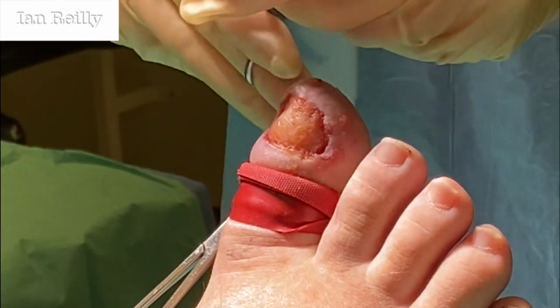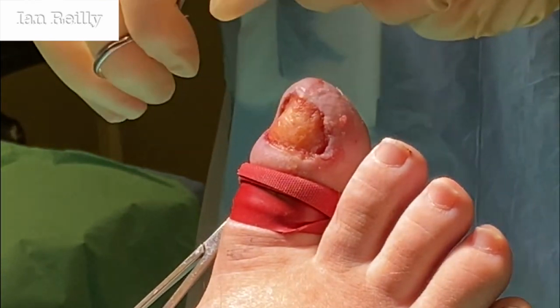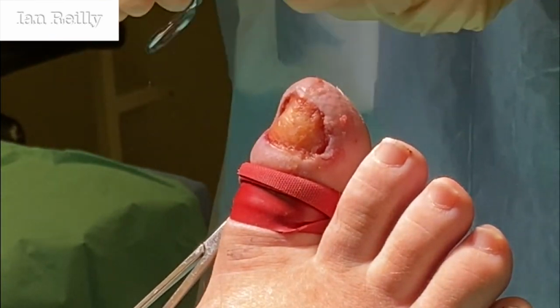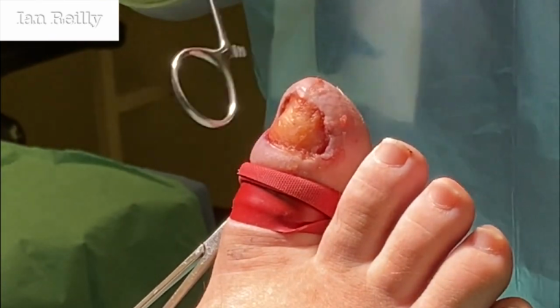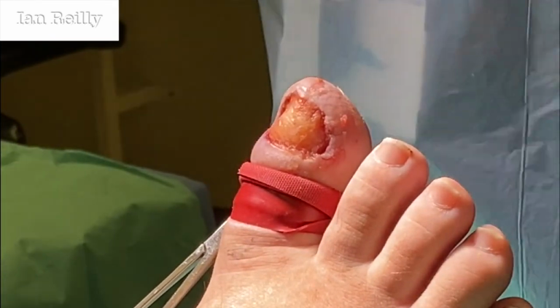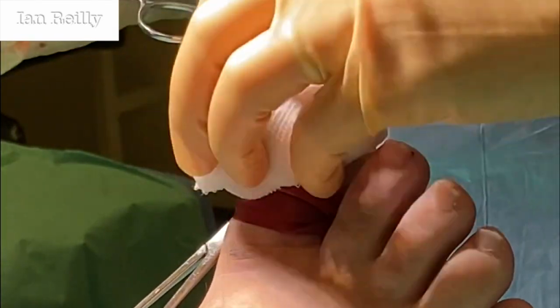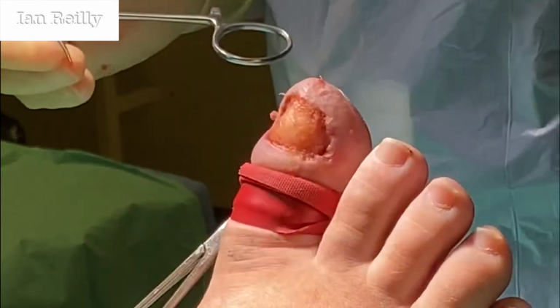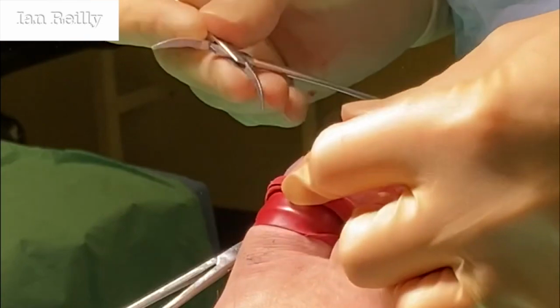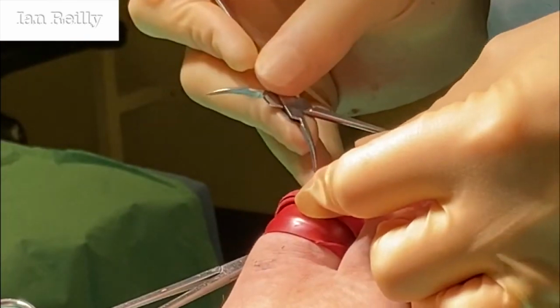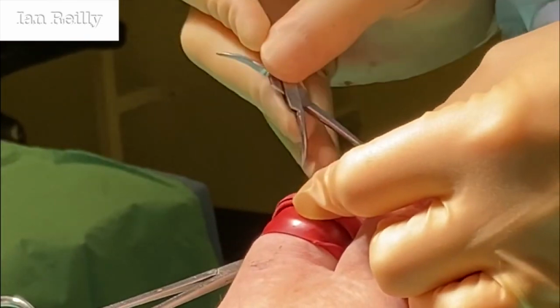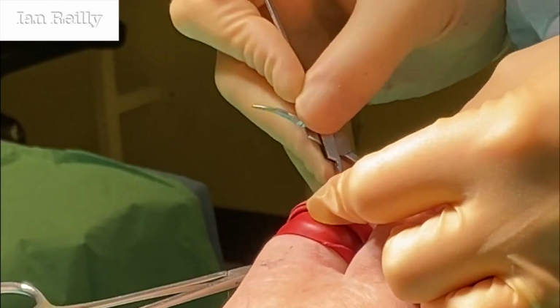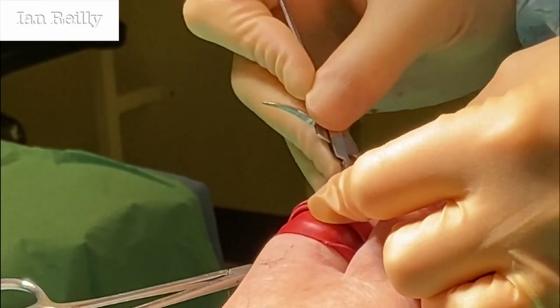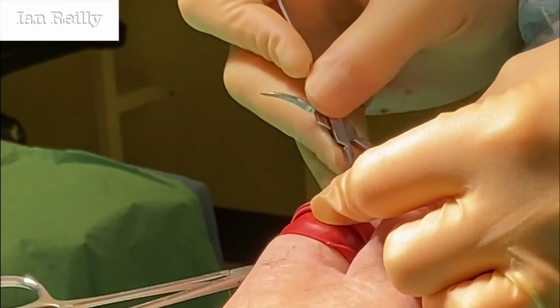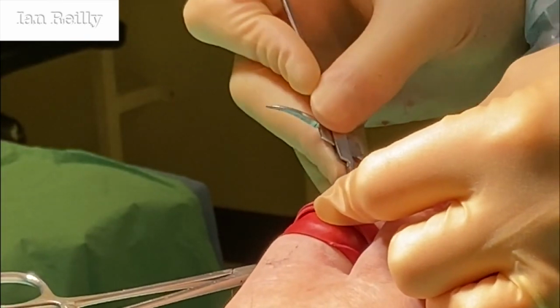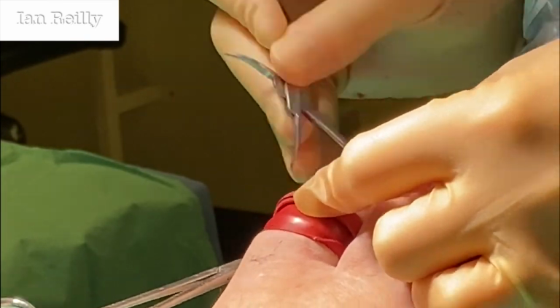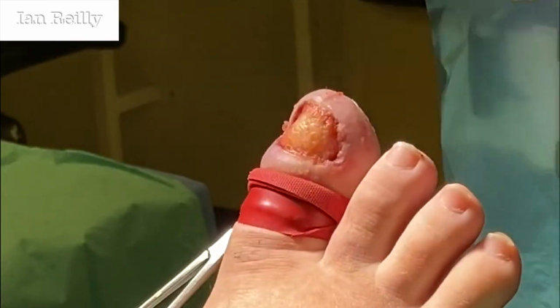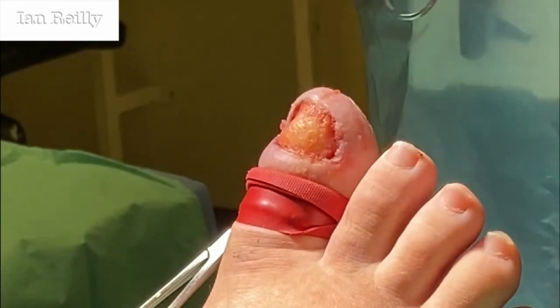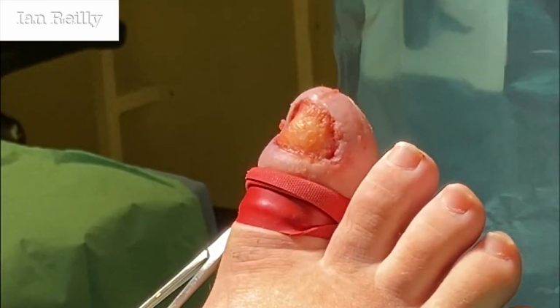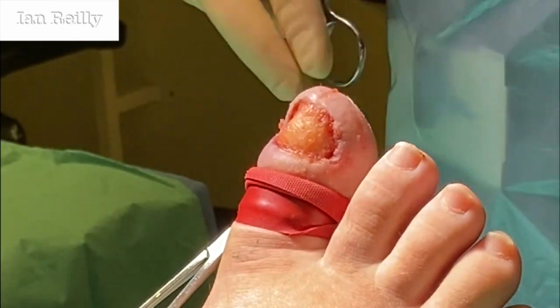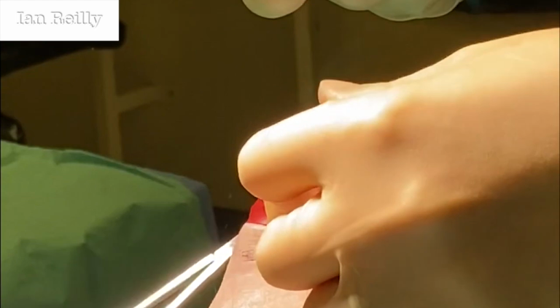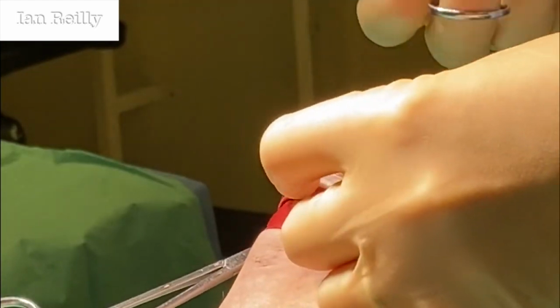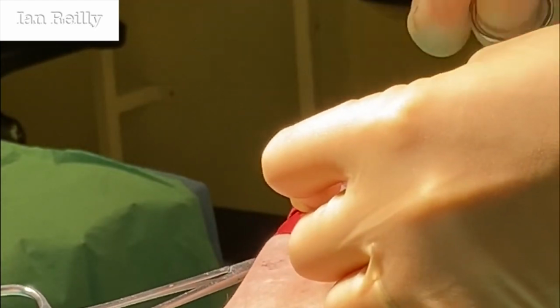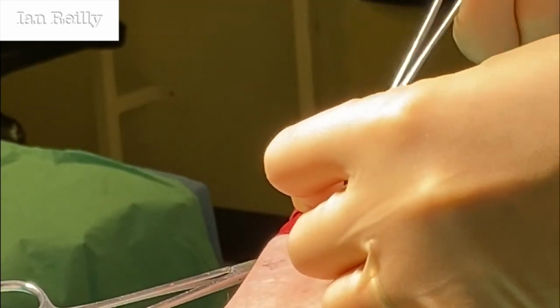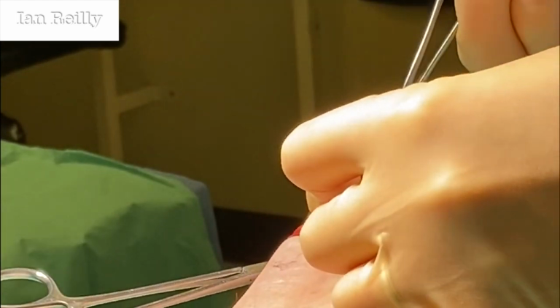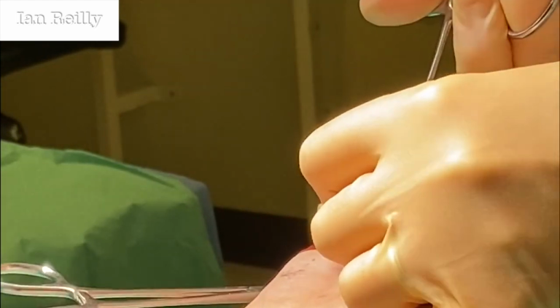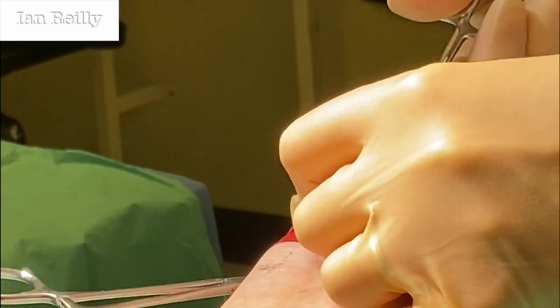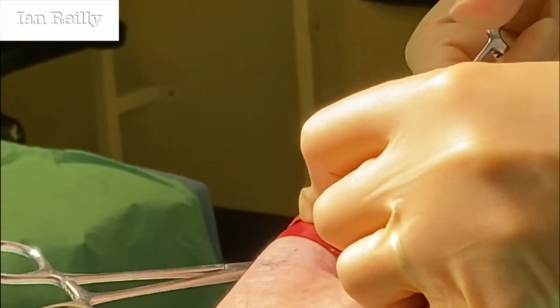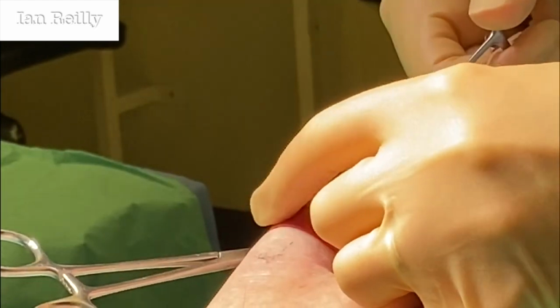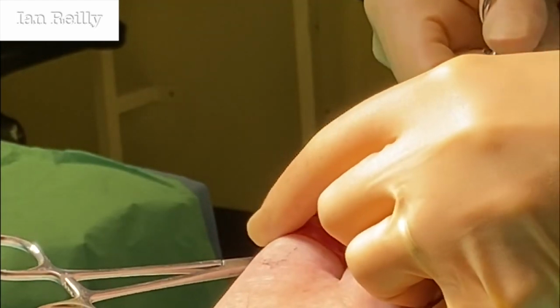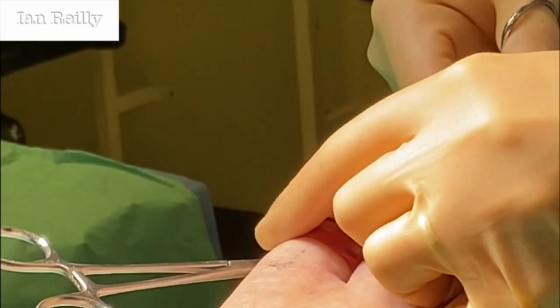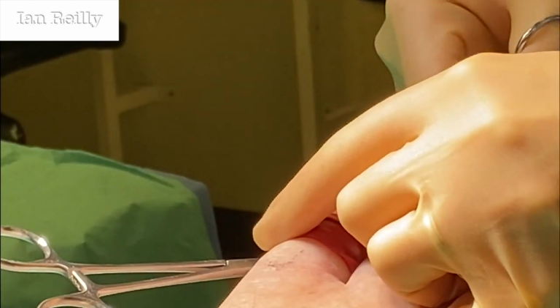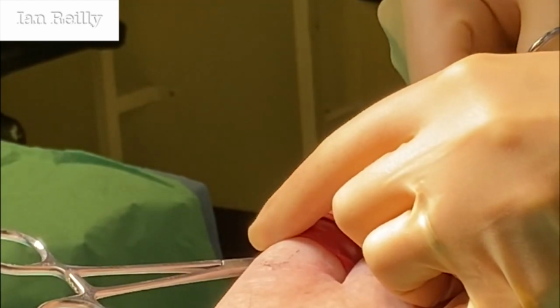I'll use this little fine curette because I think there's a little bit of suspicious tissue whilst I've been here — sometimes little bits of root can be really embedded in there.